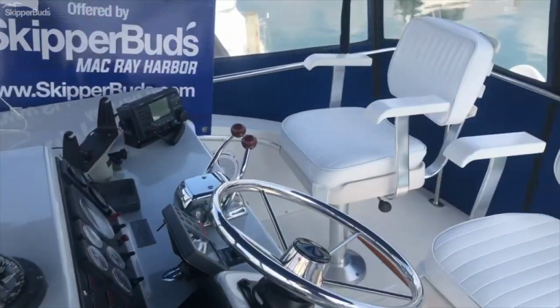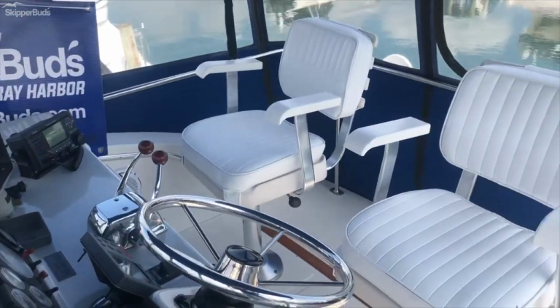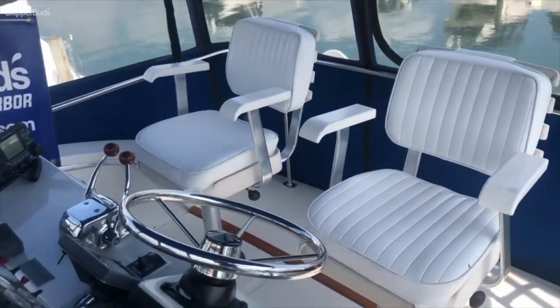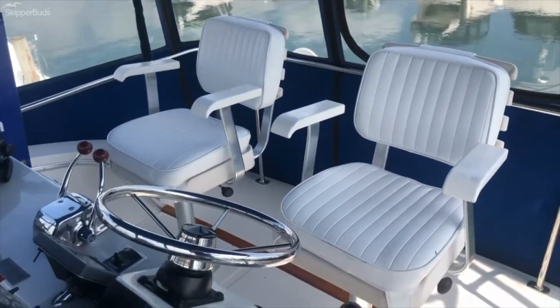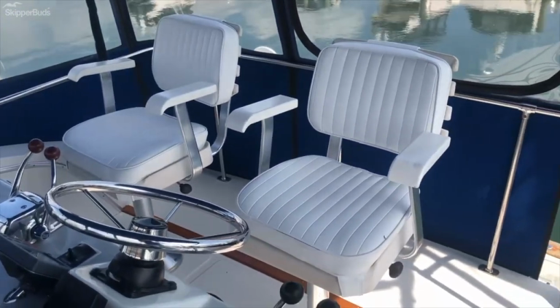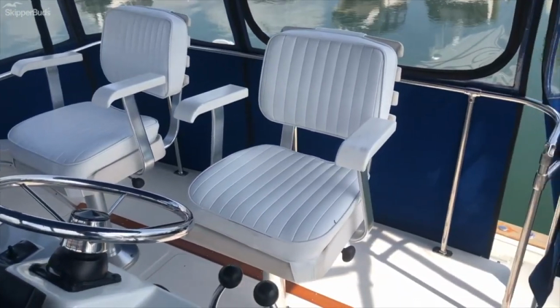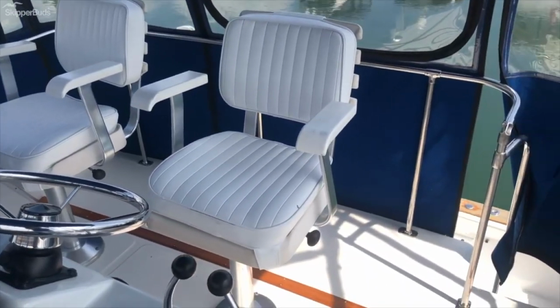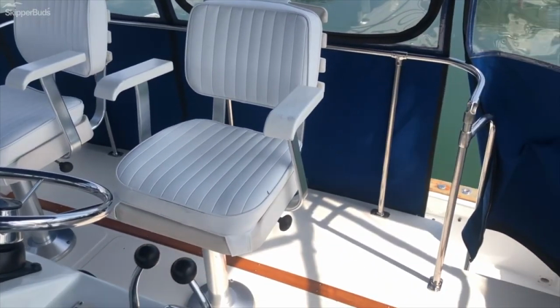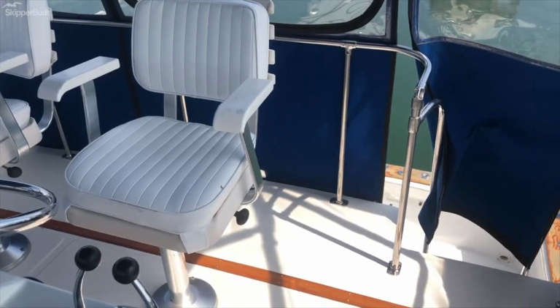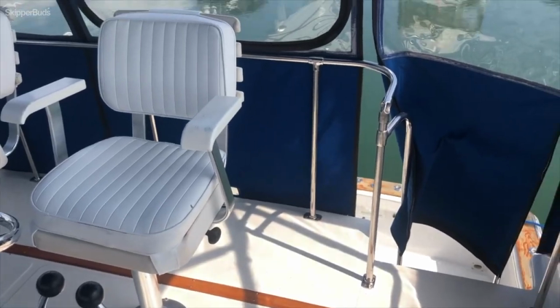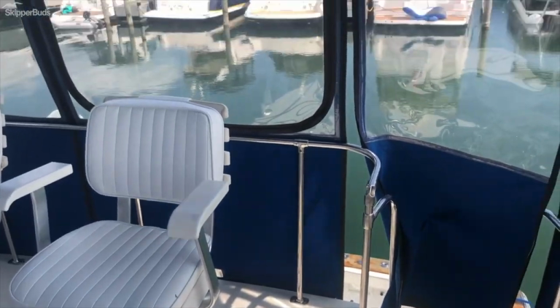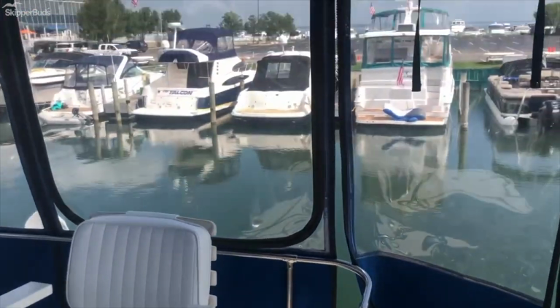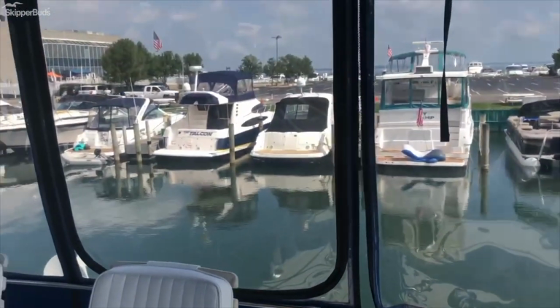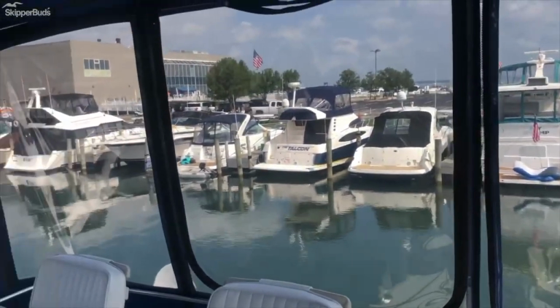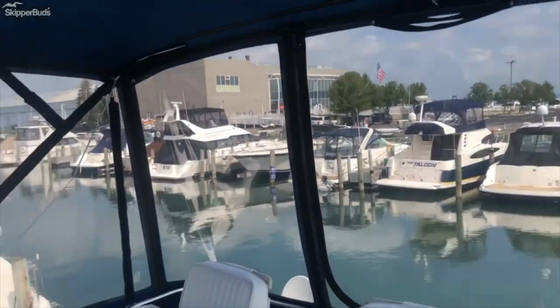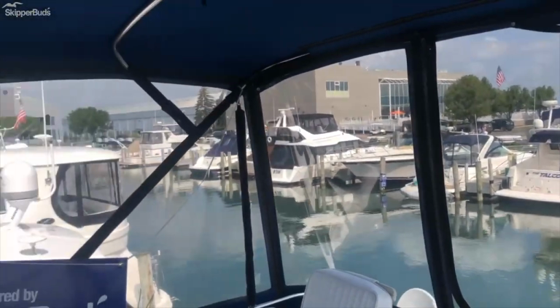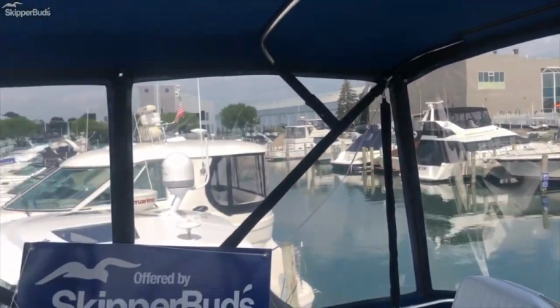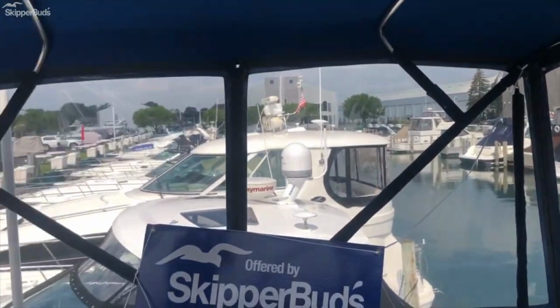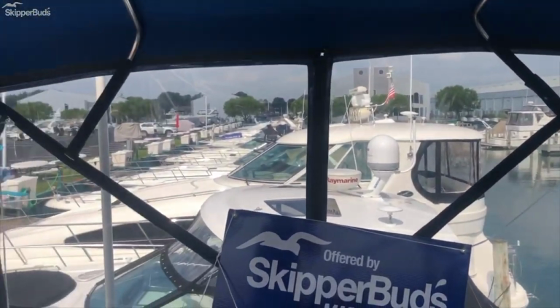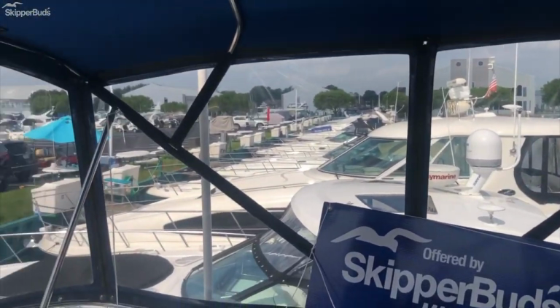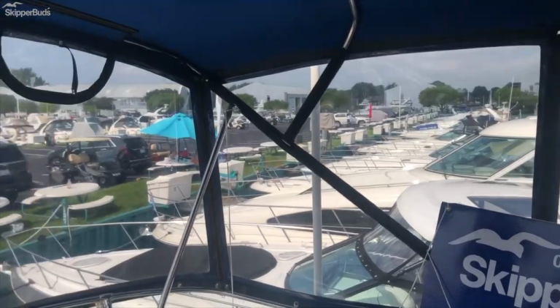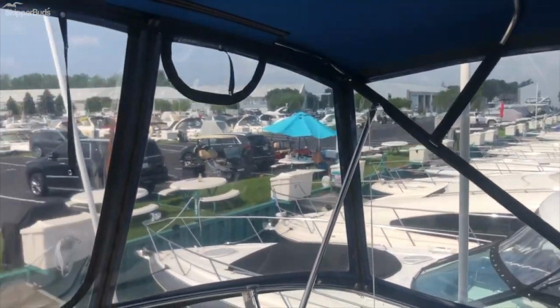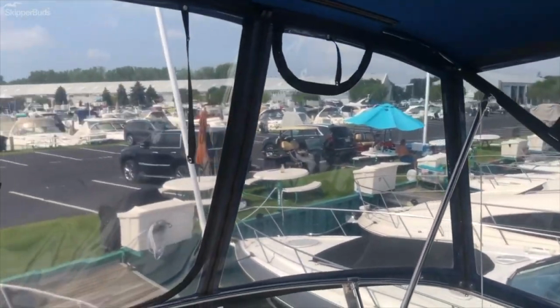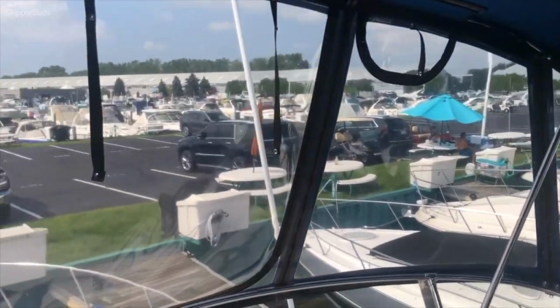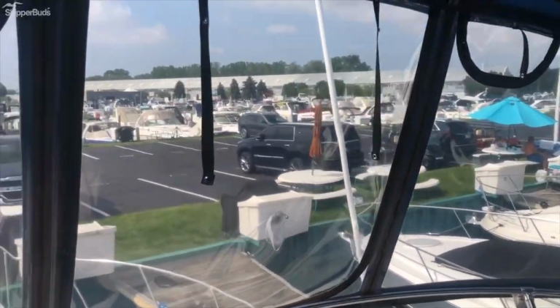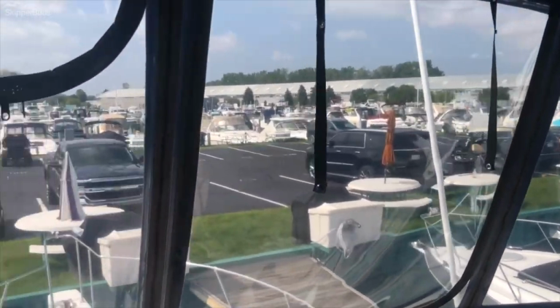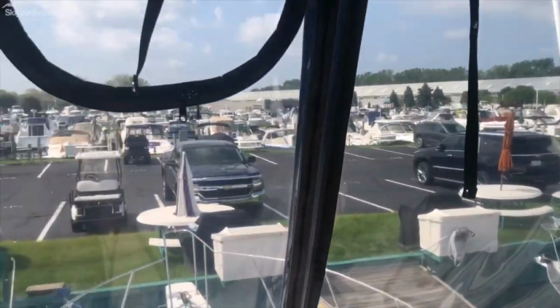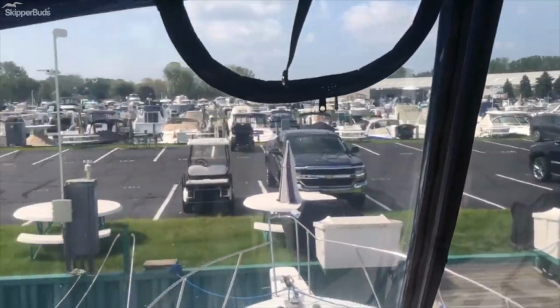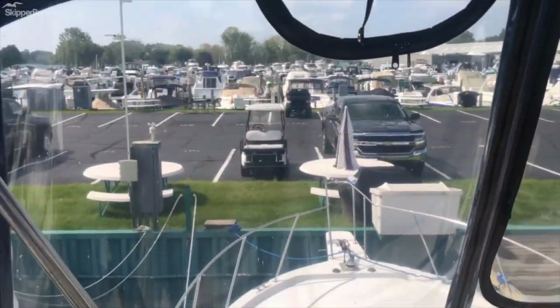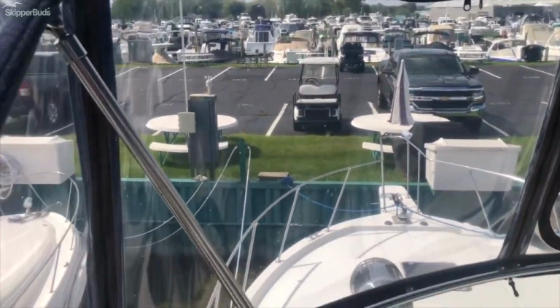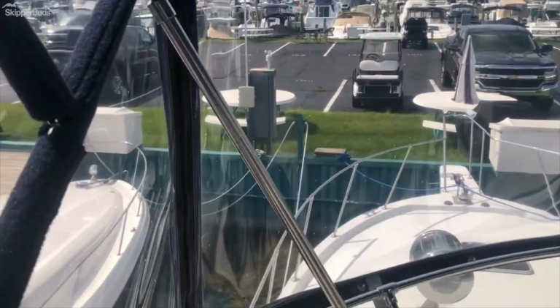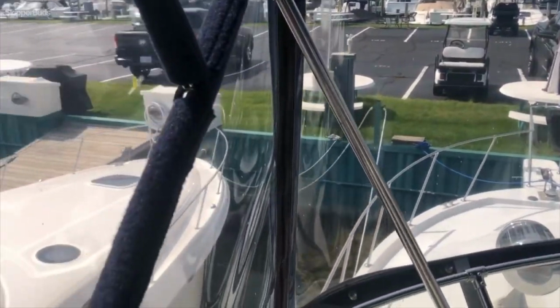The helm seats are in excellent condition, probably new. The Isinglass on the boat is in excellent condition also — you can read a newspaper through it. While not new, it's certainly in very good condition.